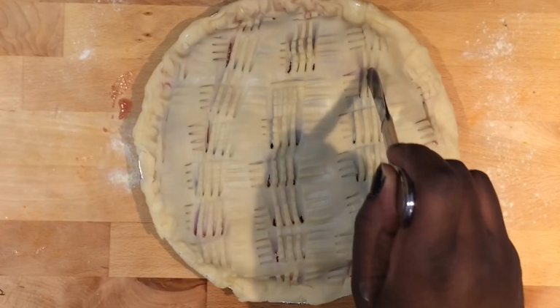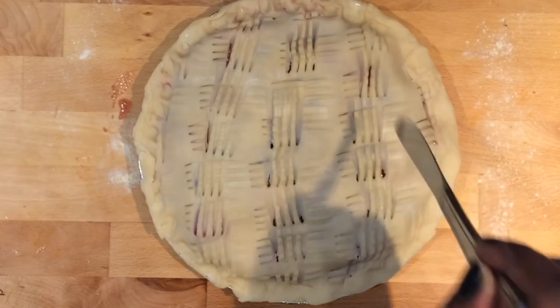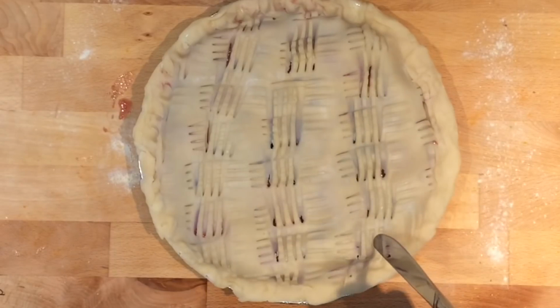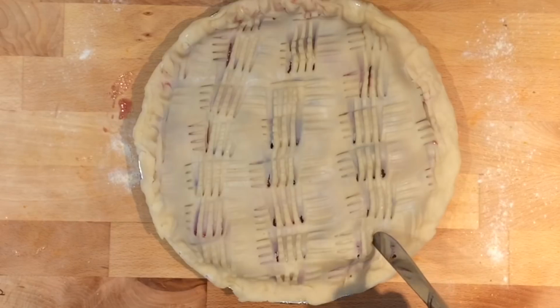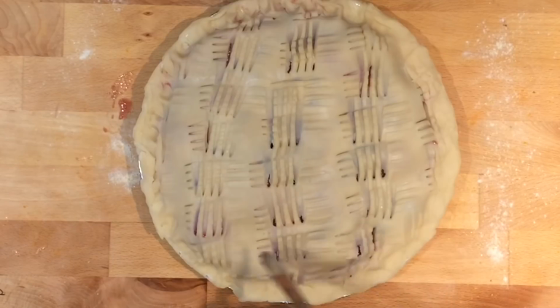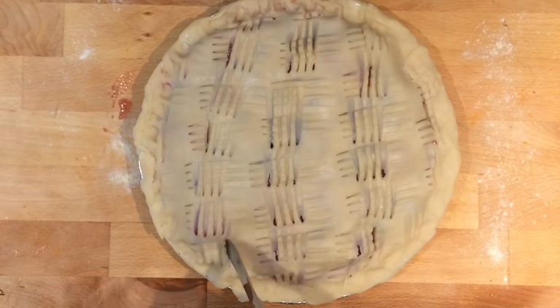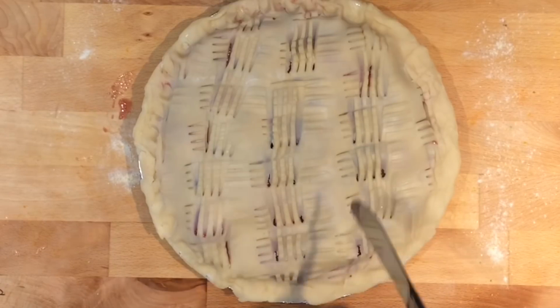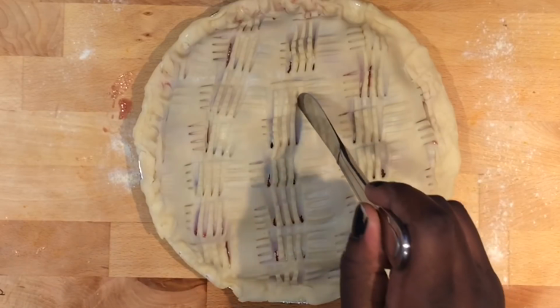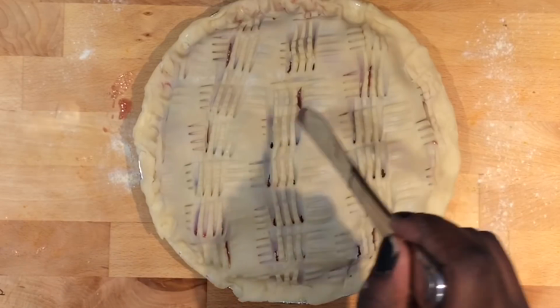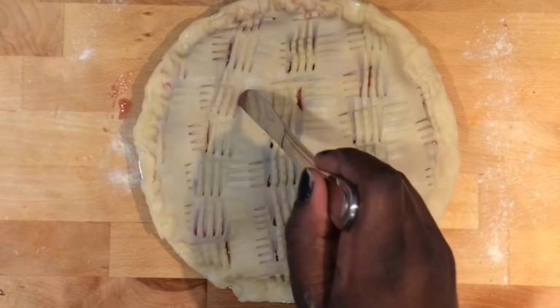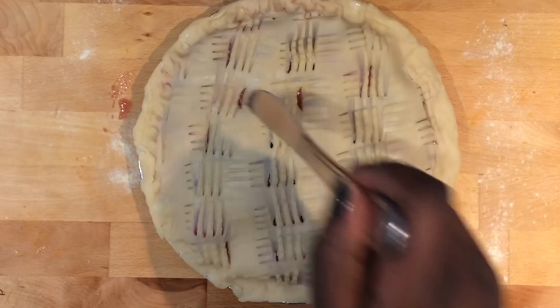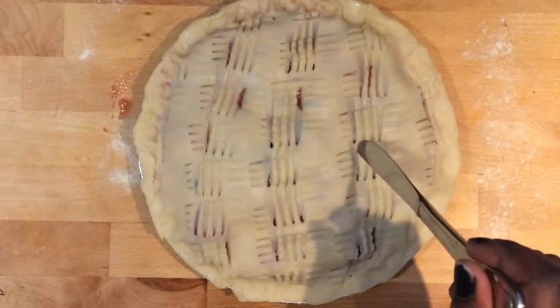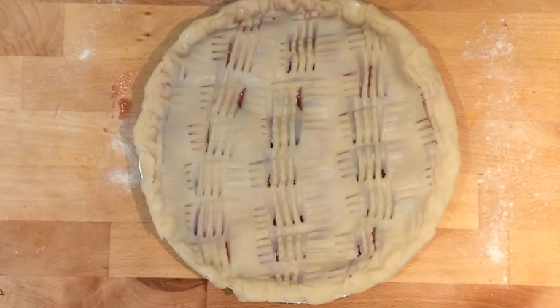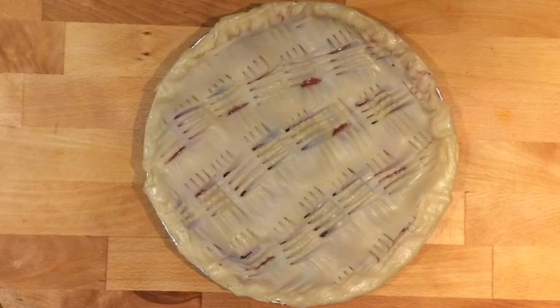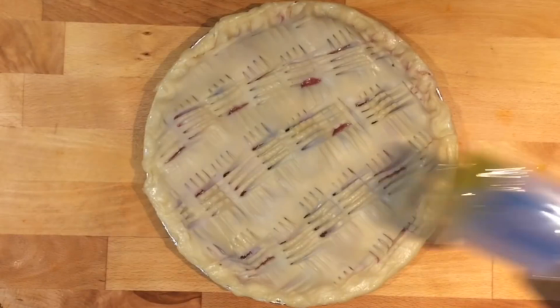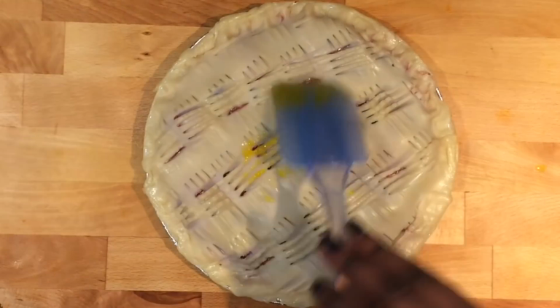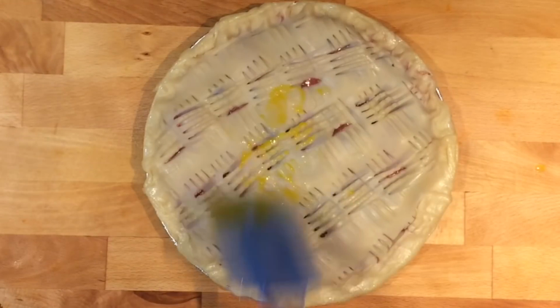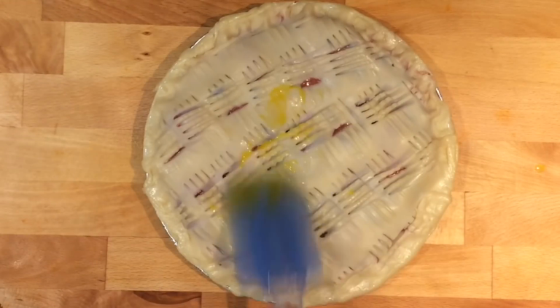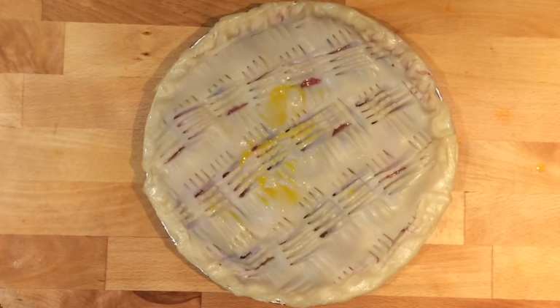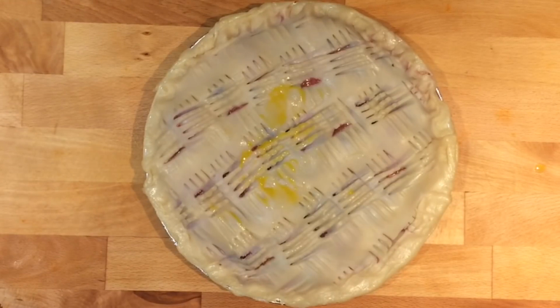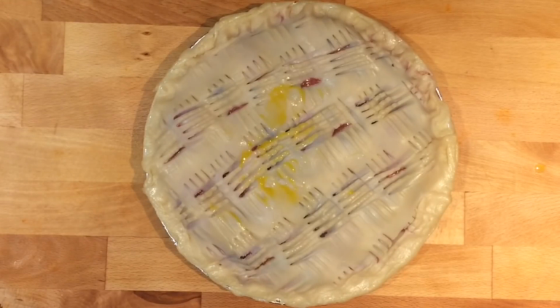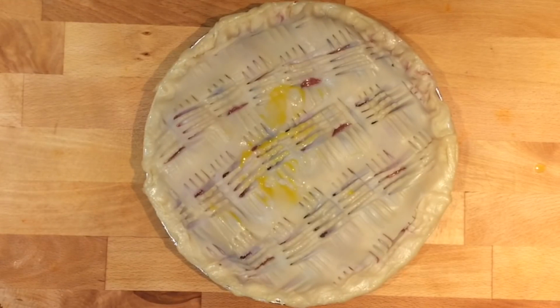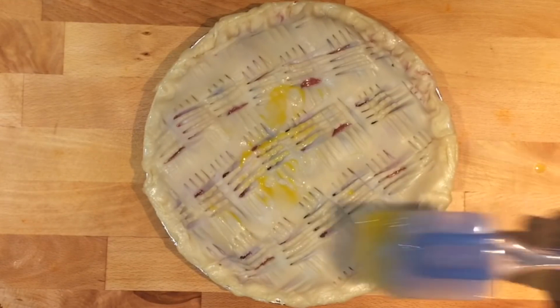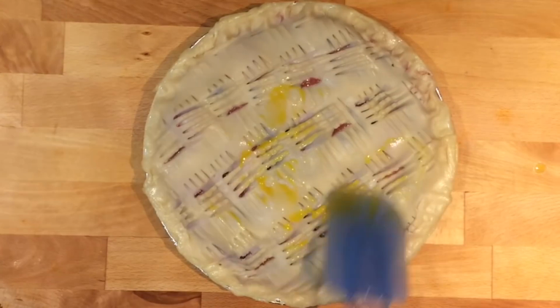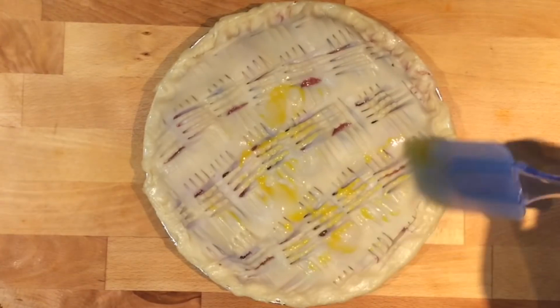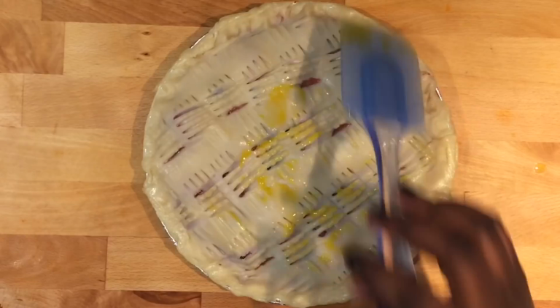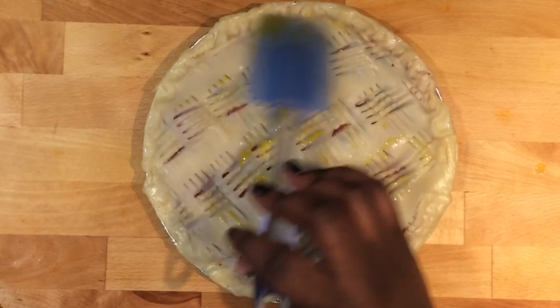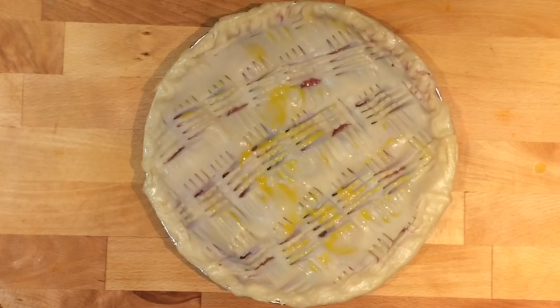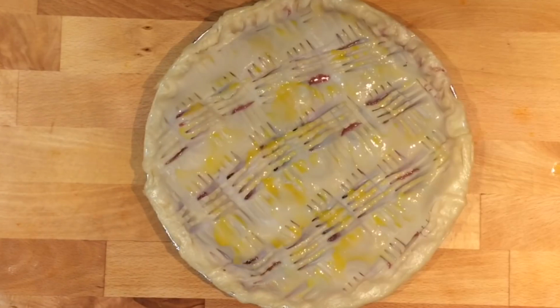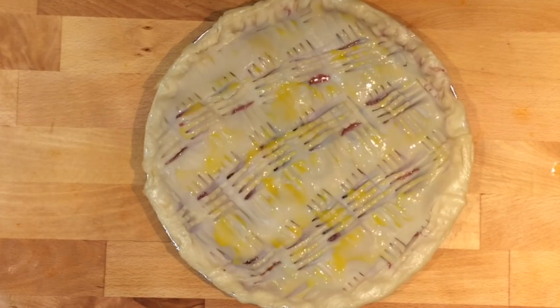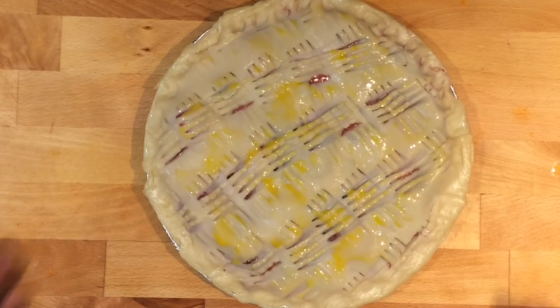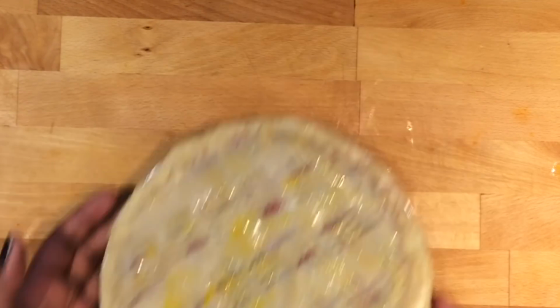Finally, slit holes on the dough with a knife to allow steam to escape, and brush some egg wash onto the pie crust. Then bake at 350 degrees for about 30 minutes, or until the crust is golden brown.